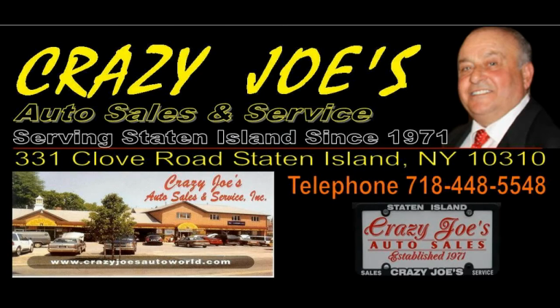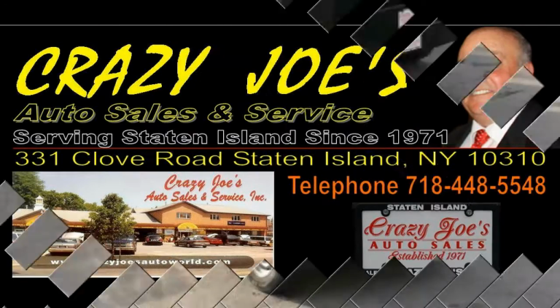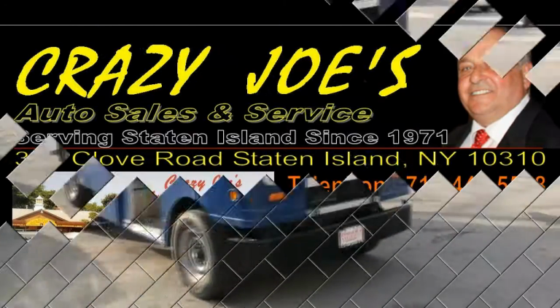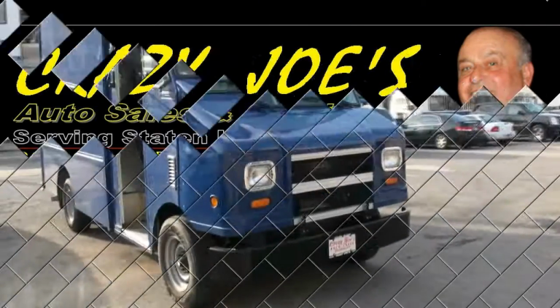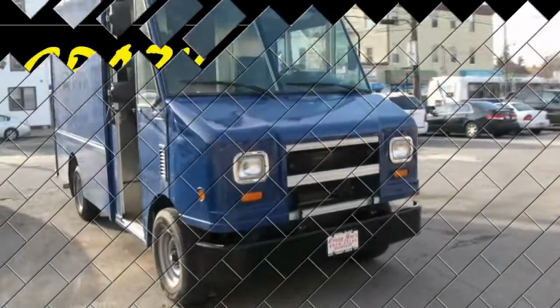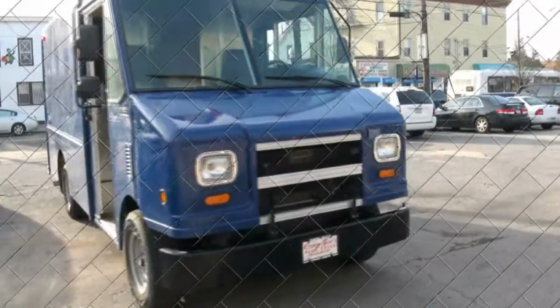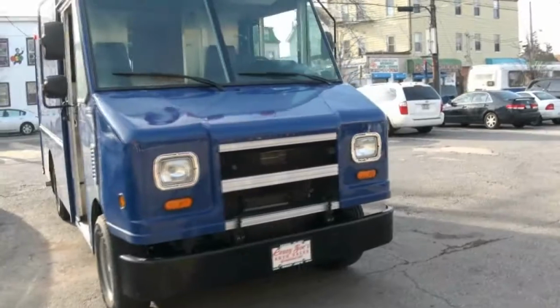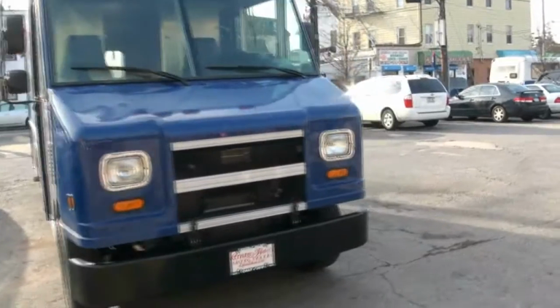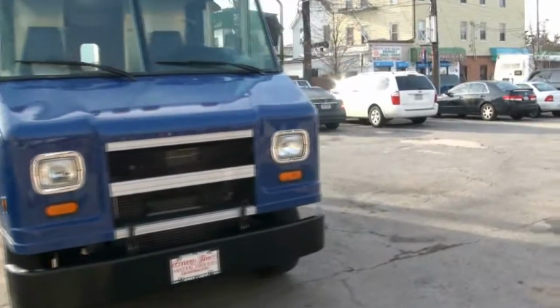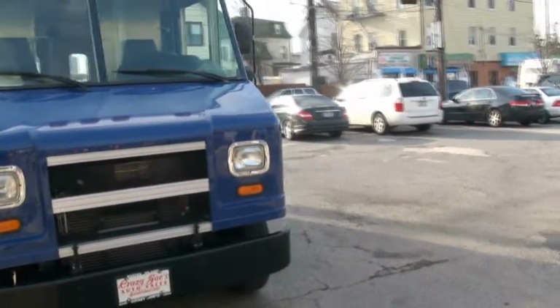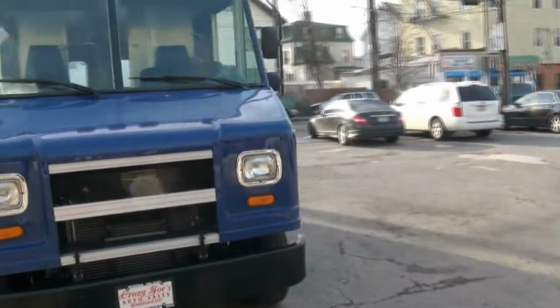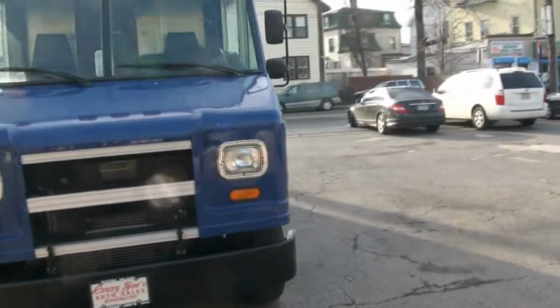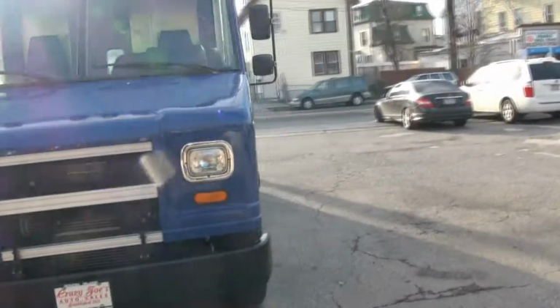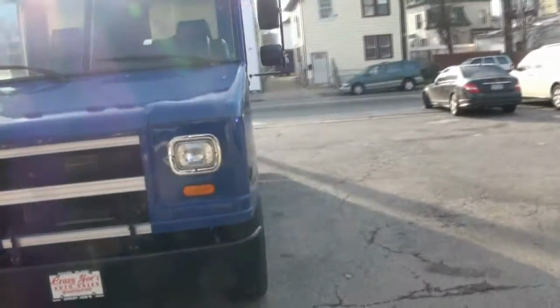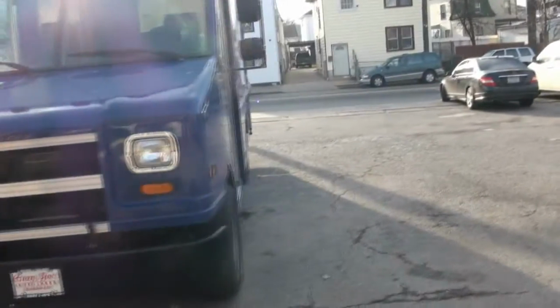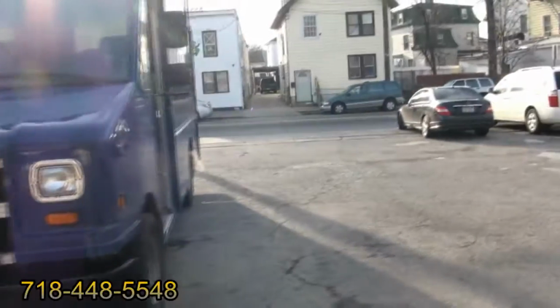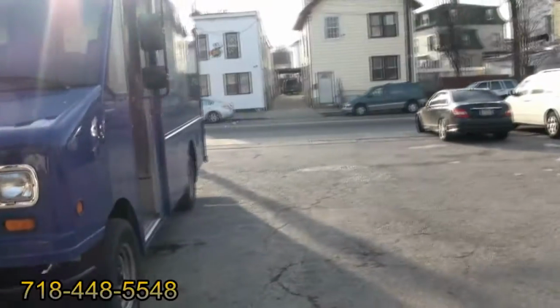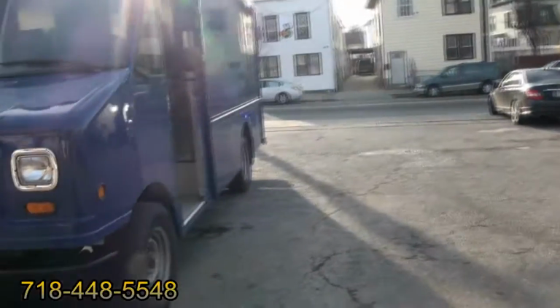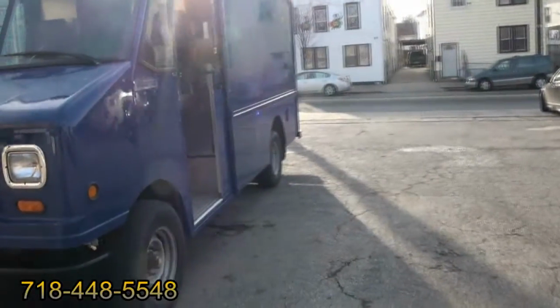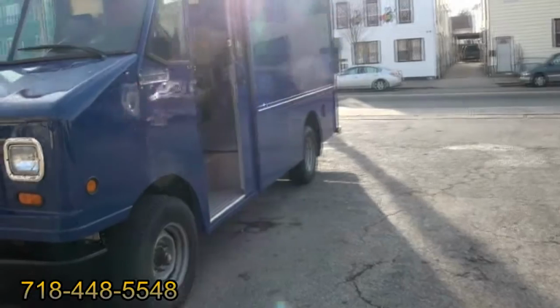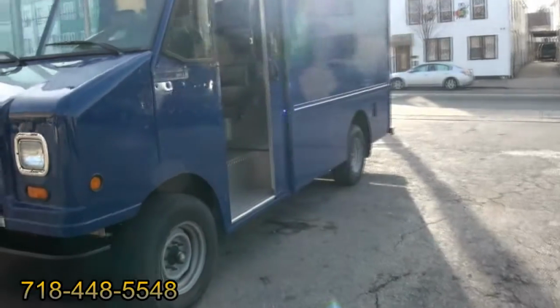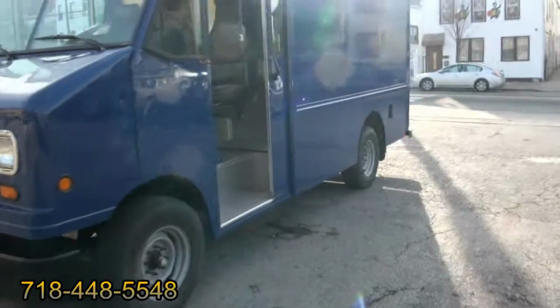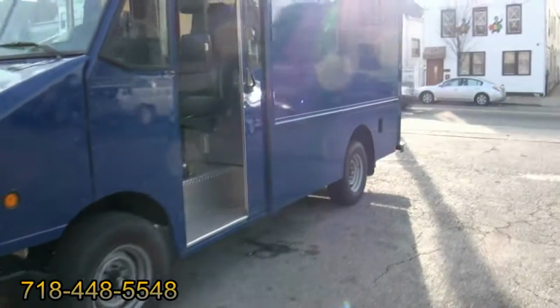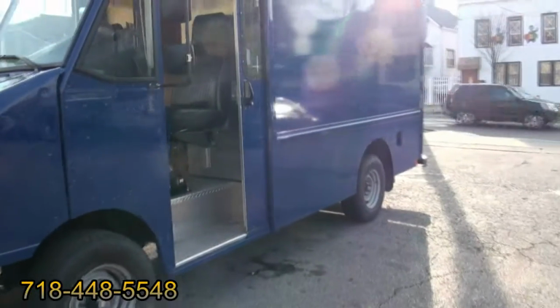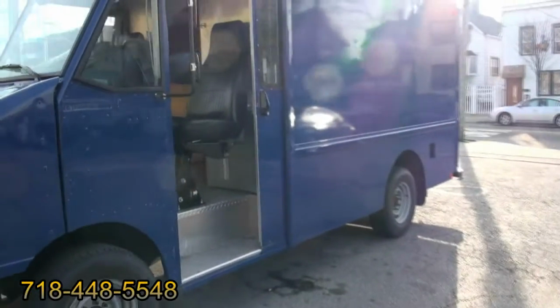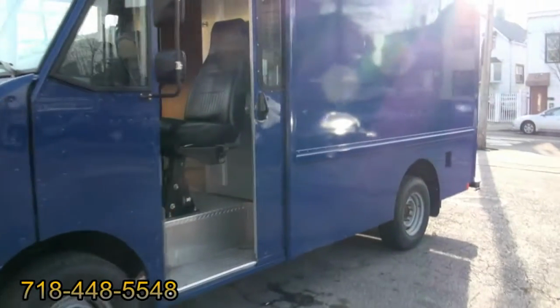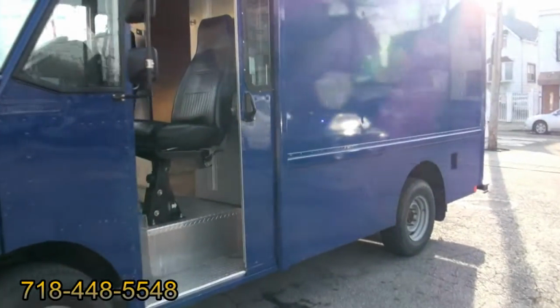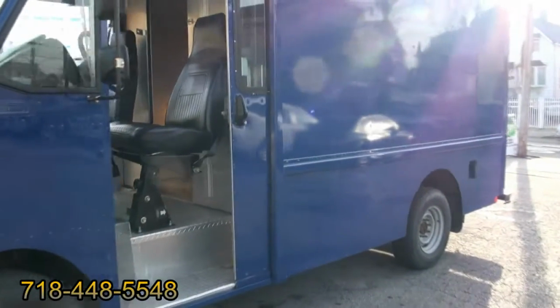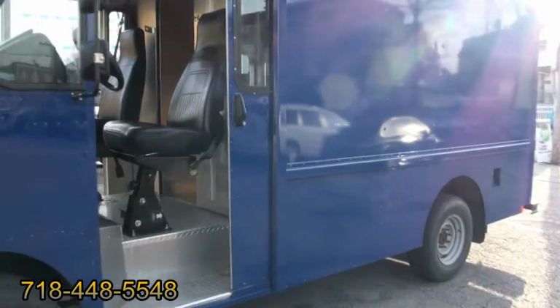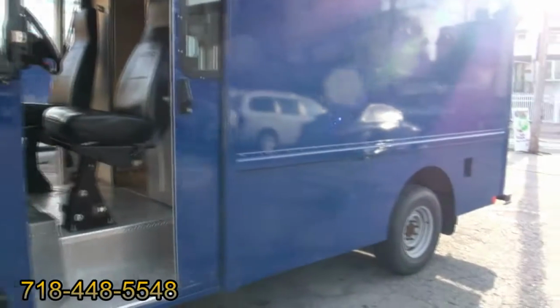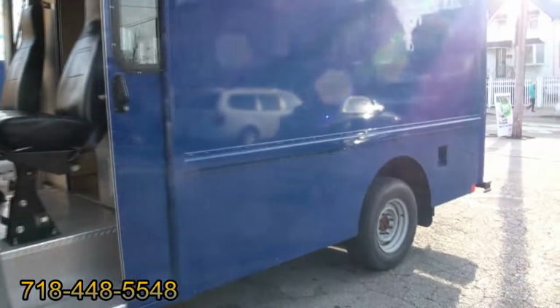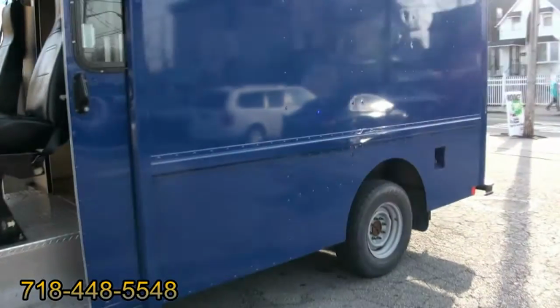Welcome to Crazy Joe's Auto Sales & Service — once again, the Step Van Kings. If you need more information about Step Vans, log on to our direct site, FordStepVansForSale.com.